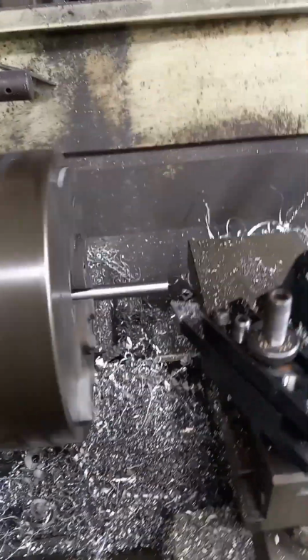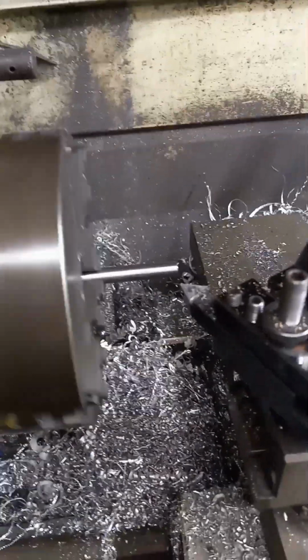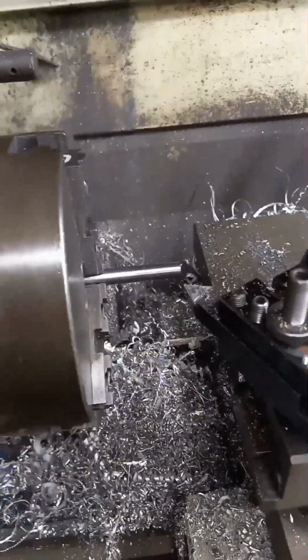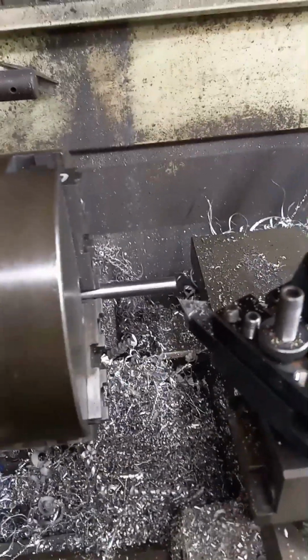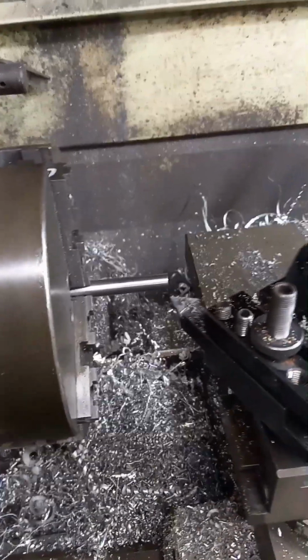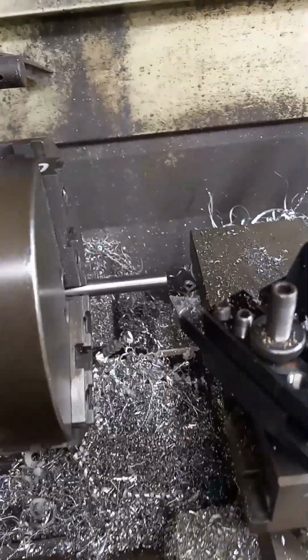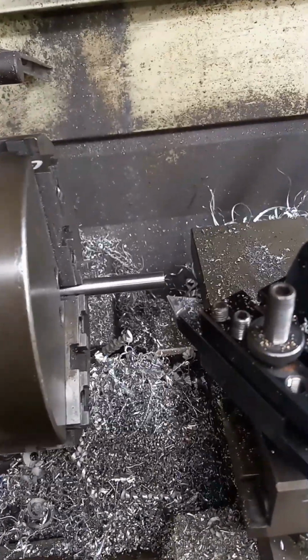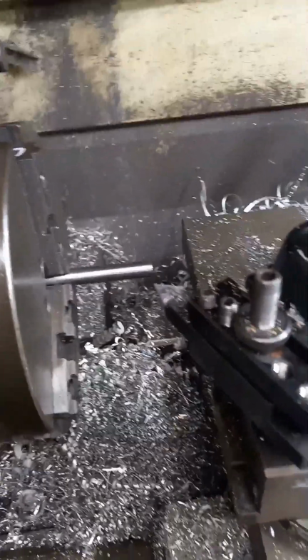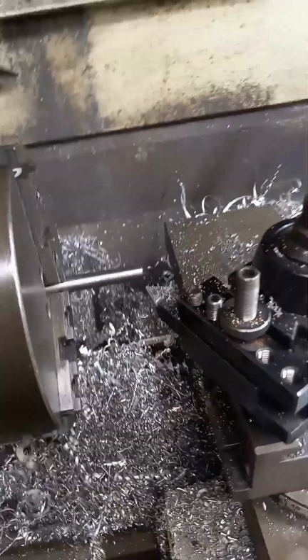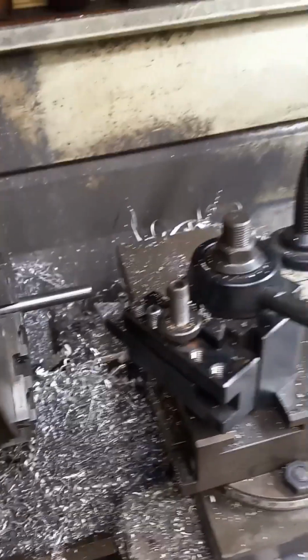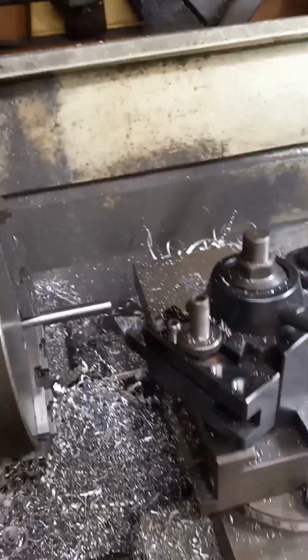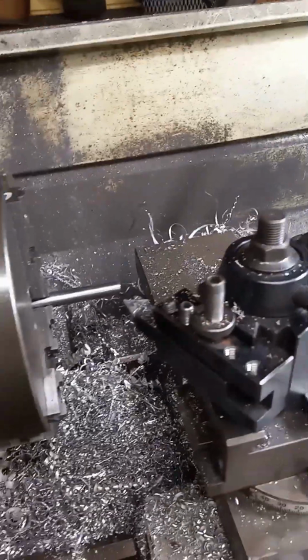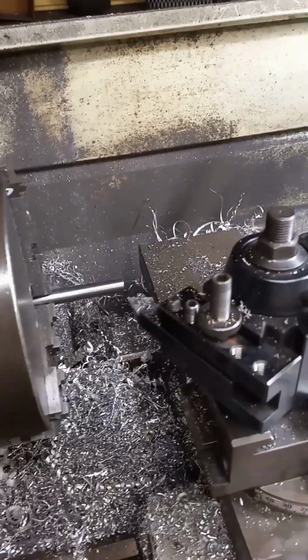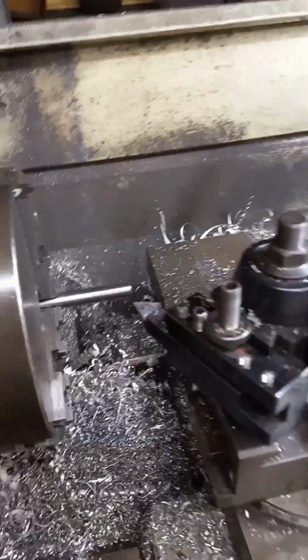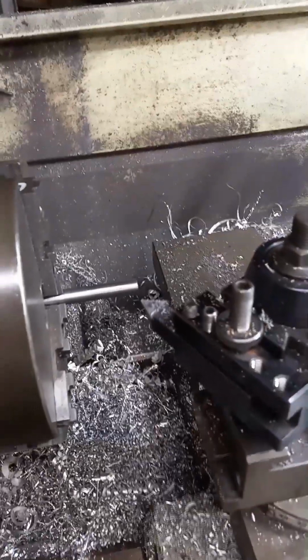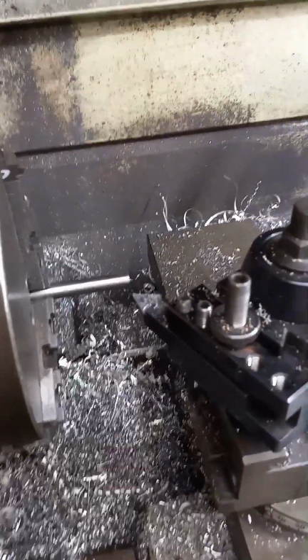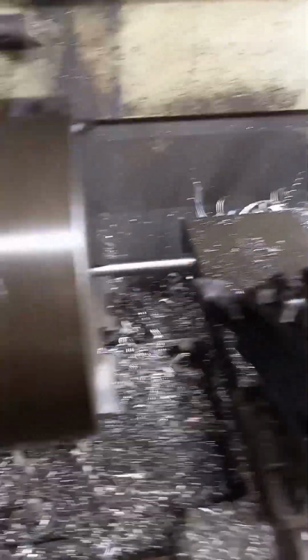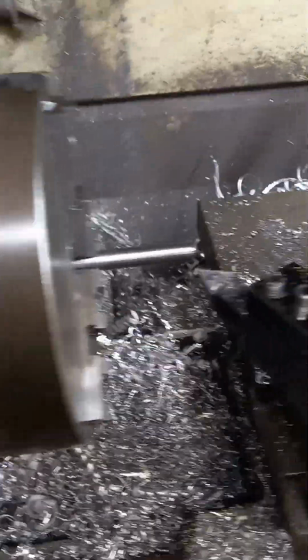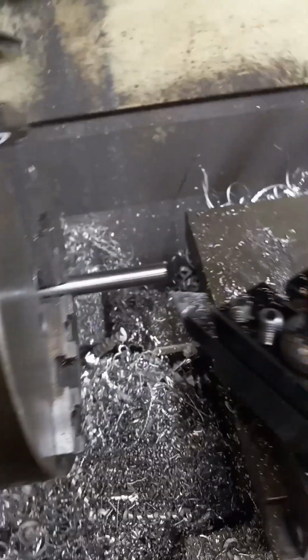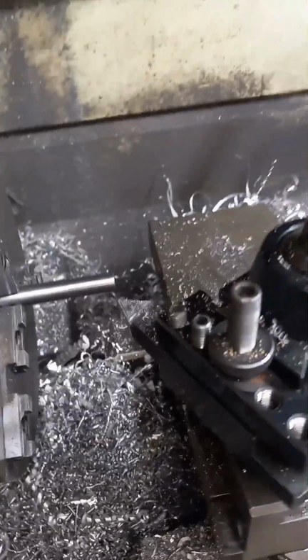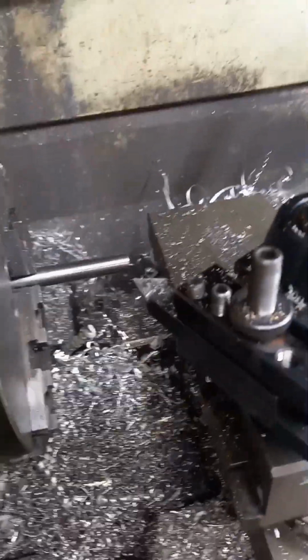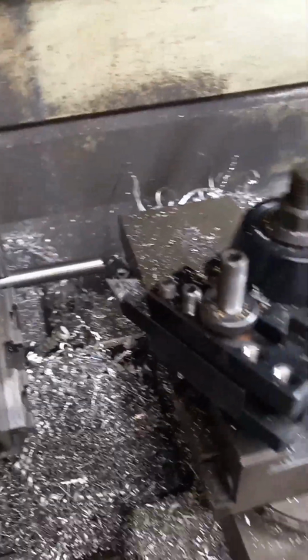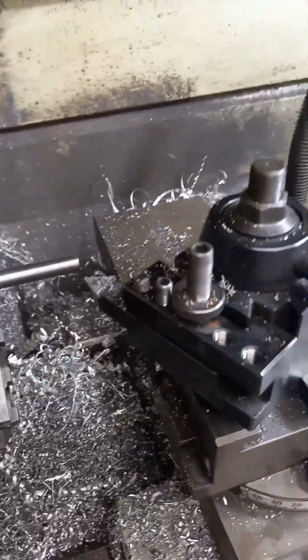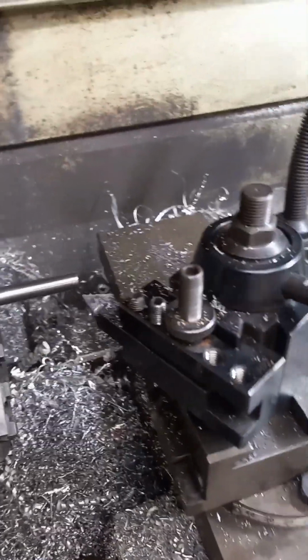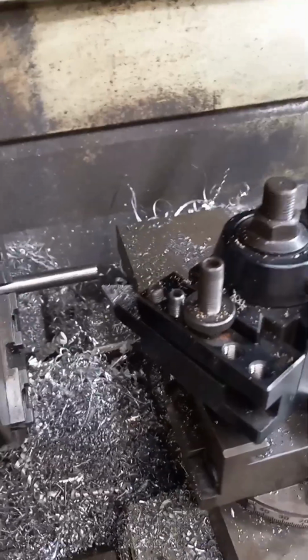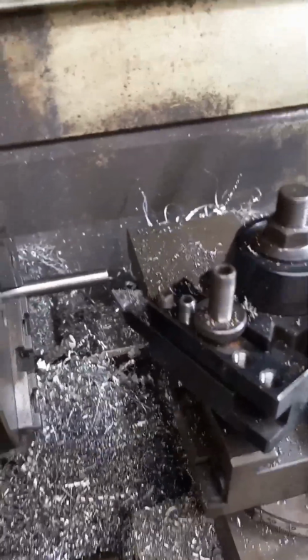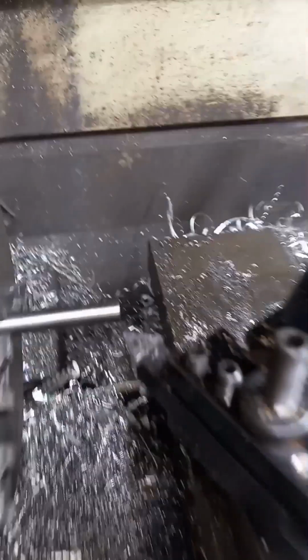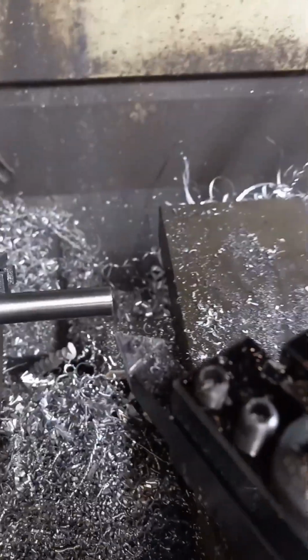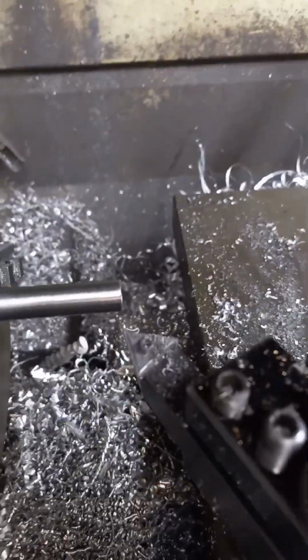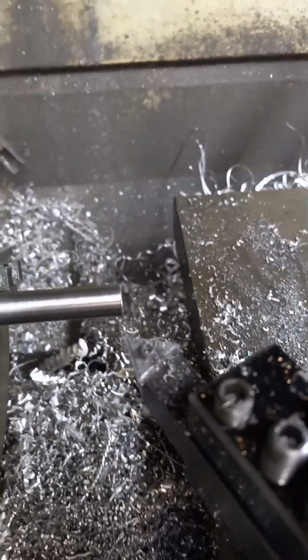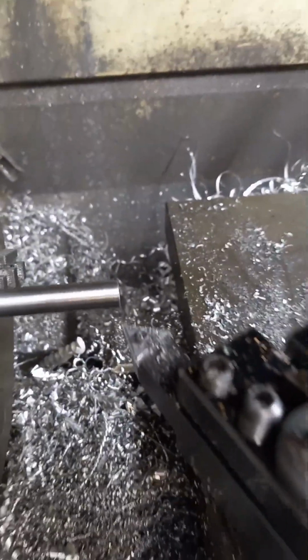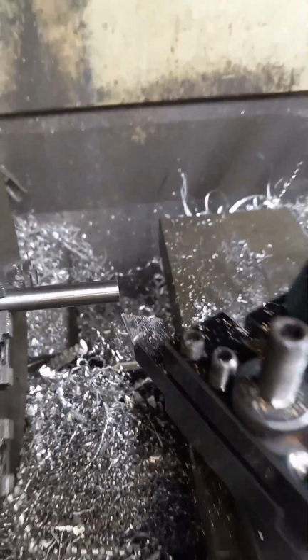Then you take two lifters and tap them together. That's how I cut my pushrods — that way they're all exactly dead nuts the same length, no matter what, unless I completely screw up when I'm cutting.